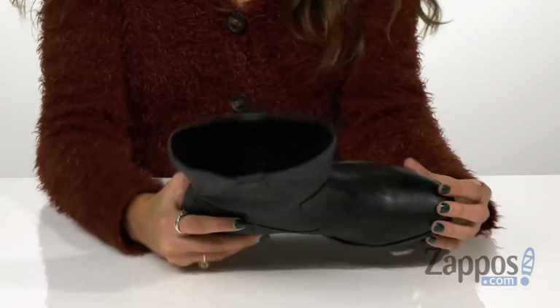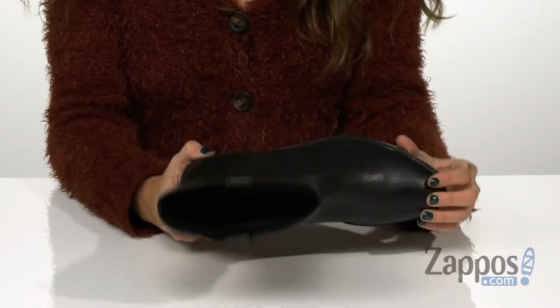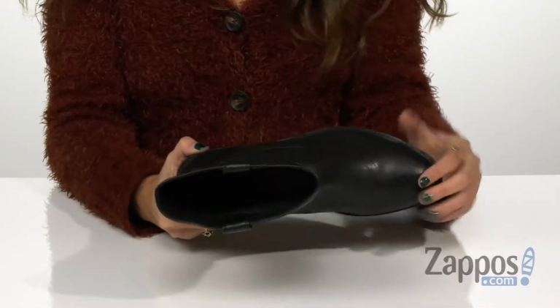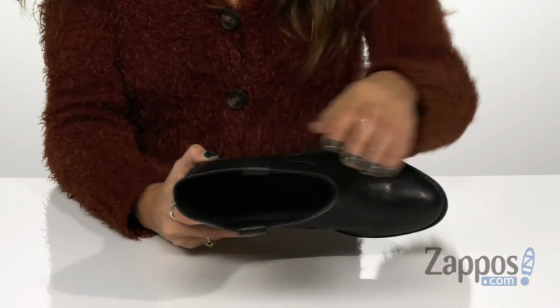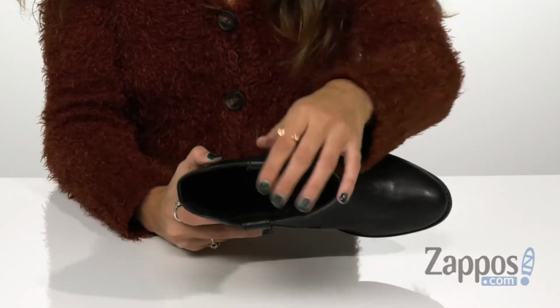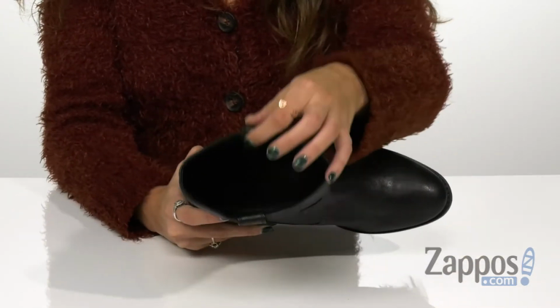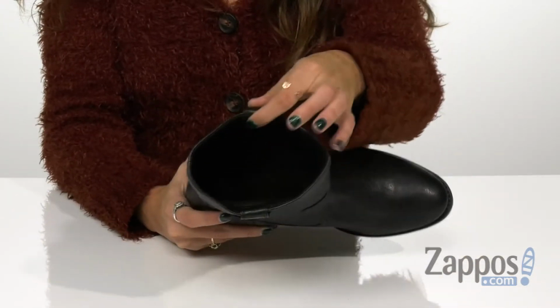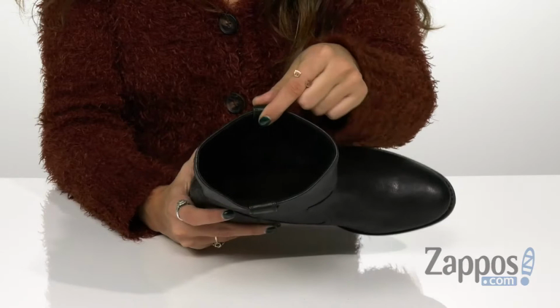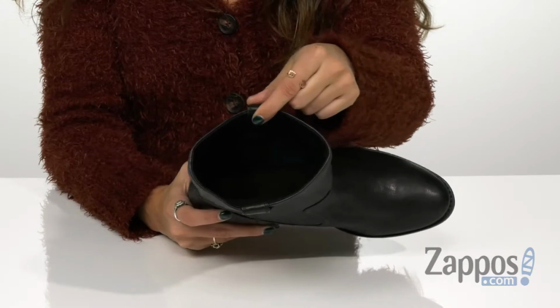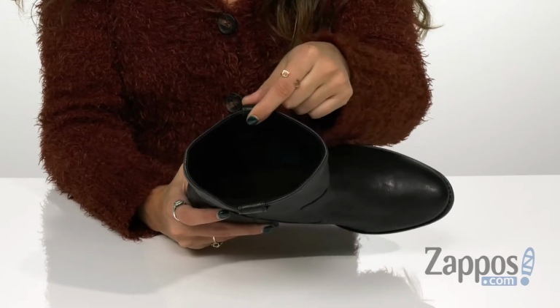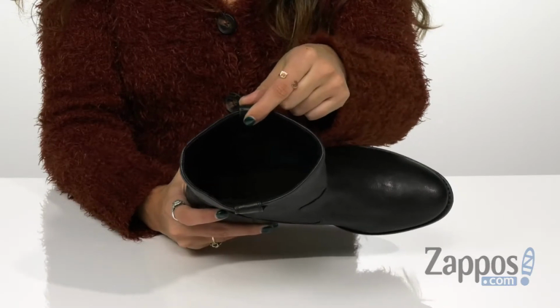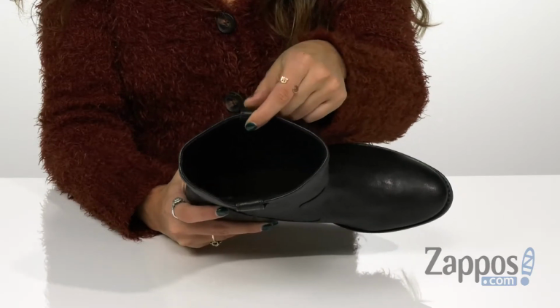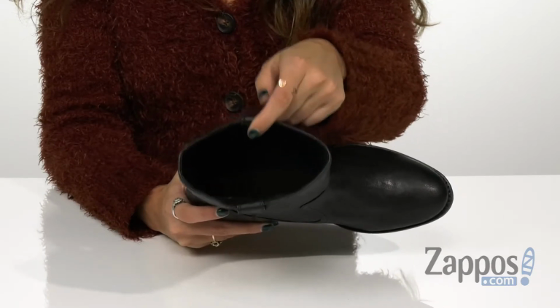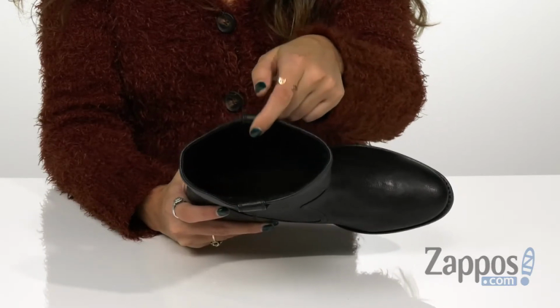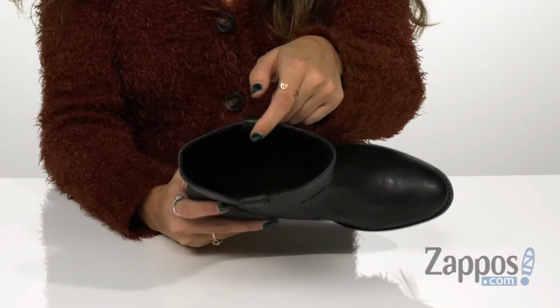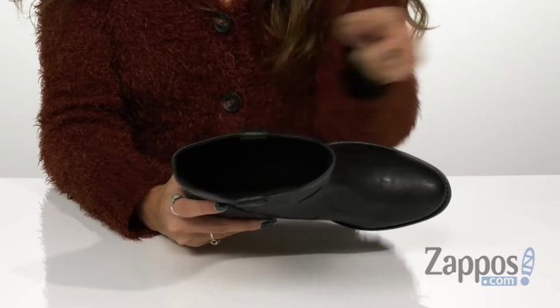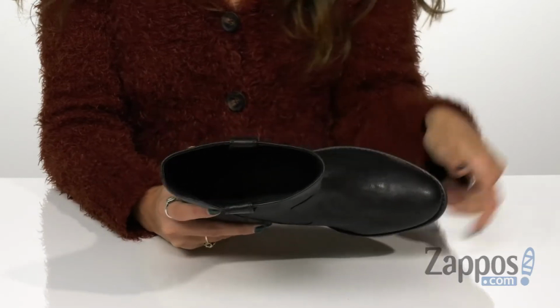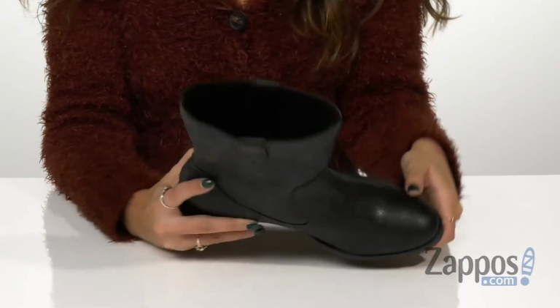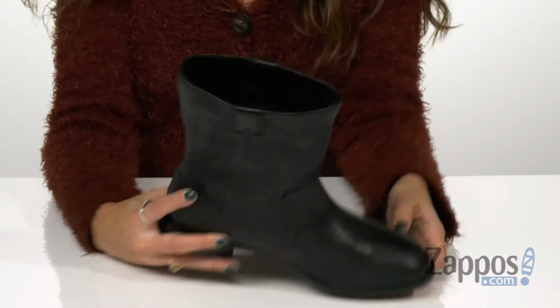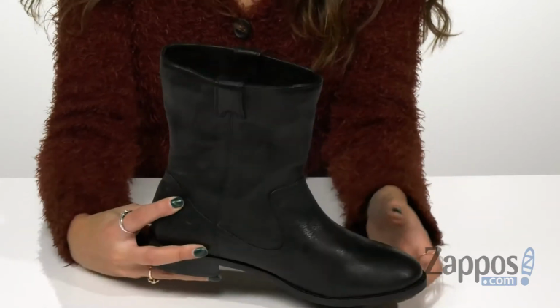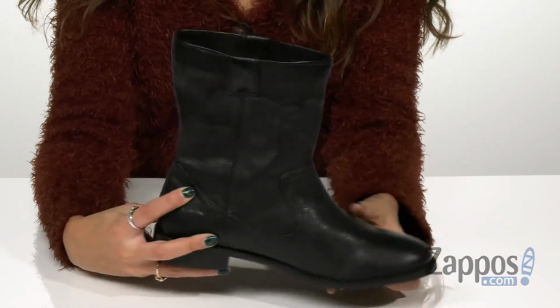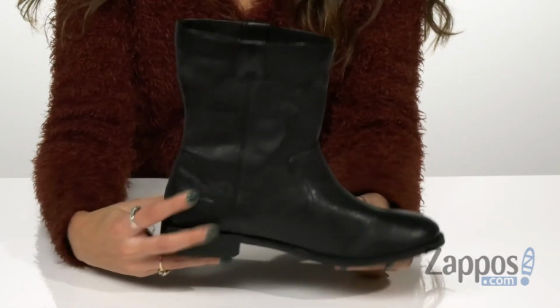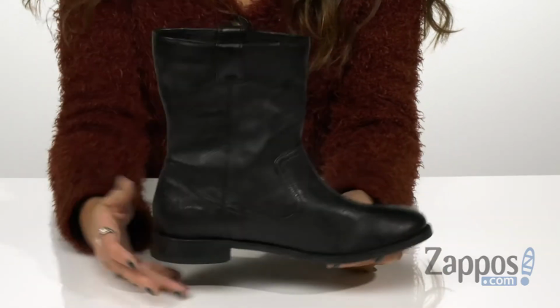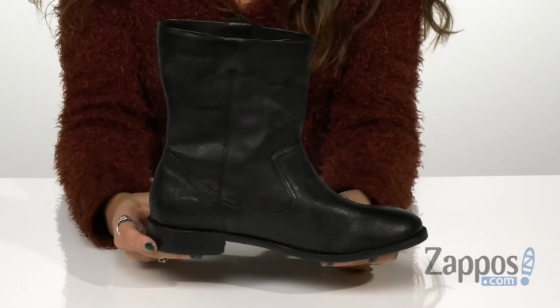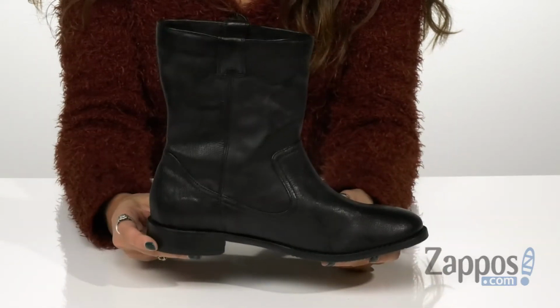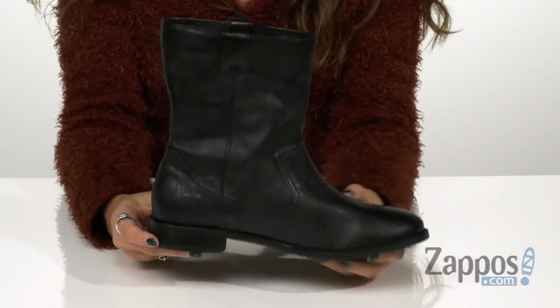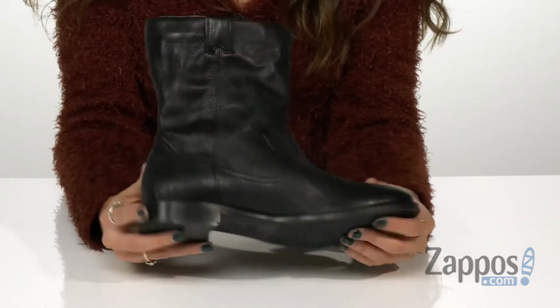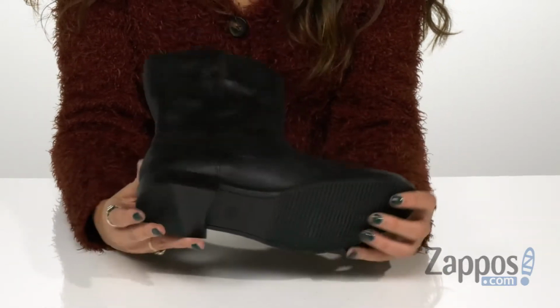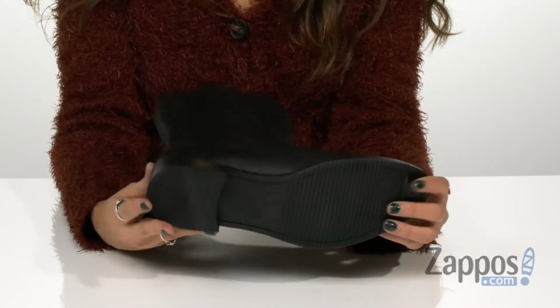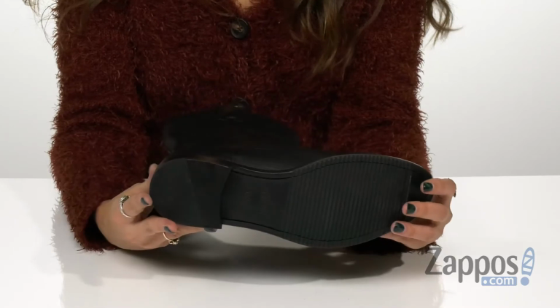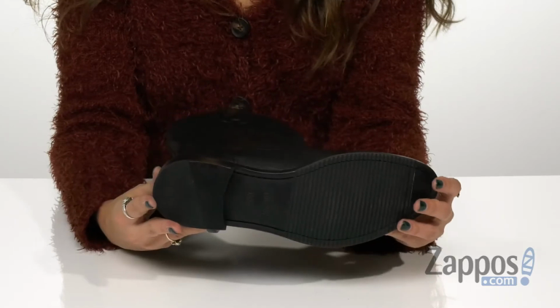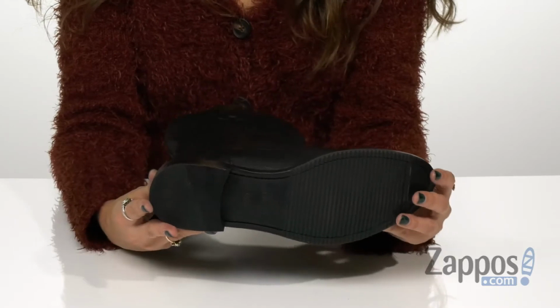They have a cushioned microfiber line ortholine footbed for added comfort, and this is all on top of a small heel with a leather and rubber outsole.